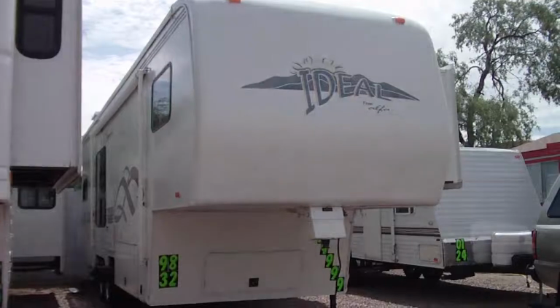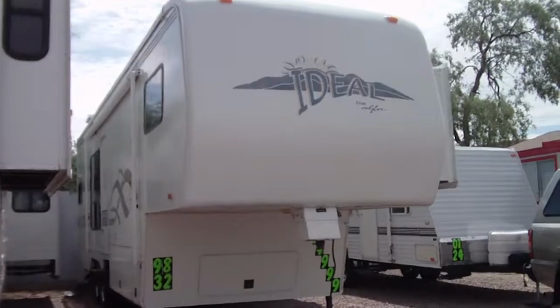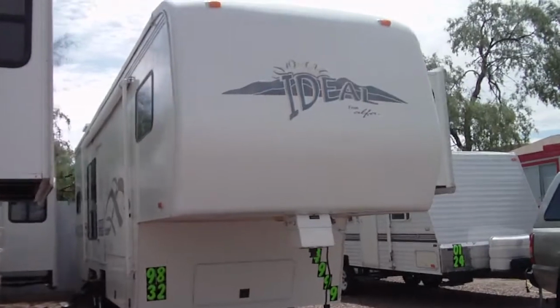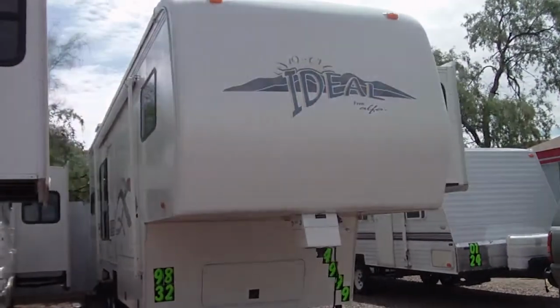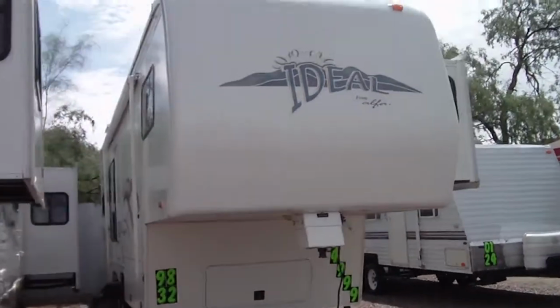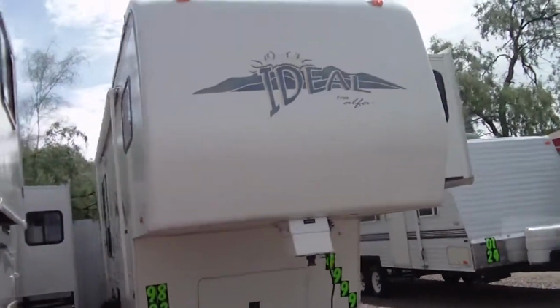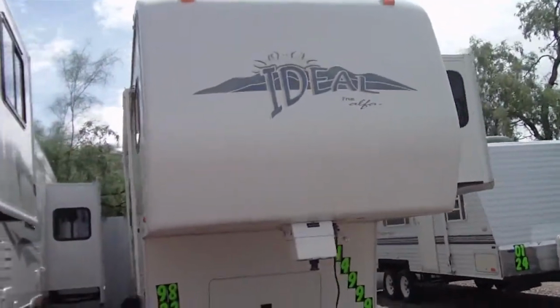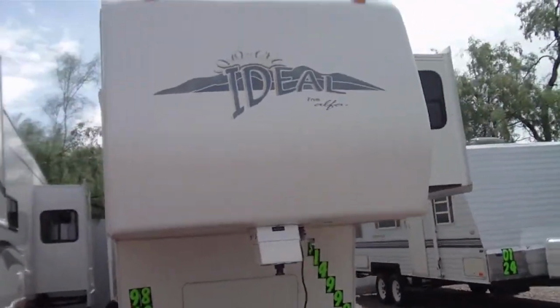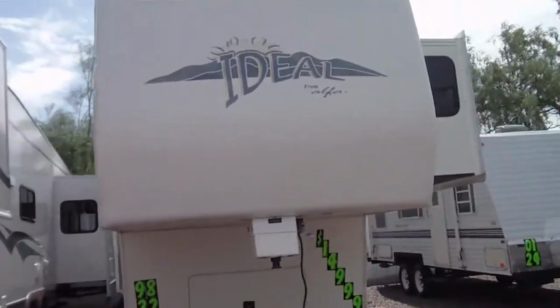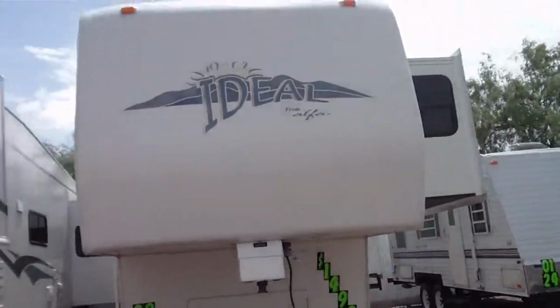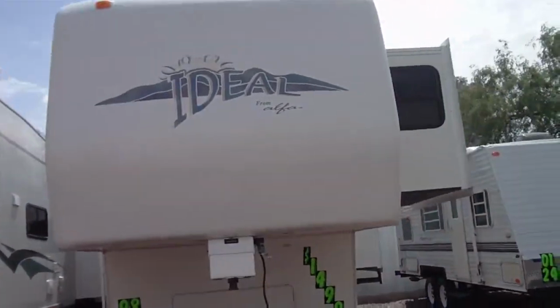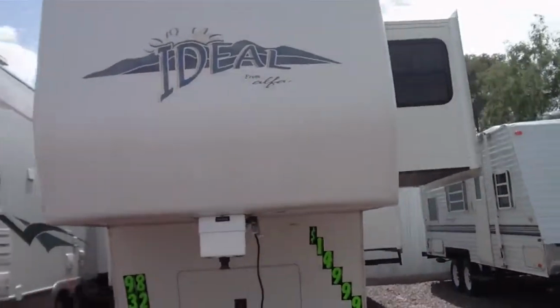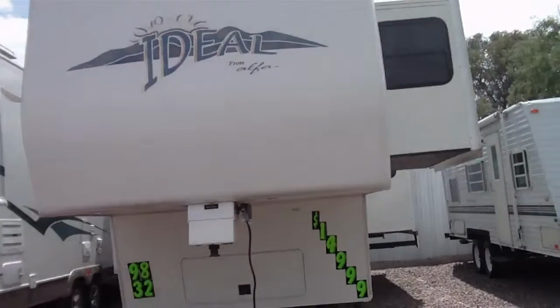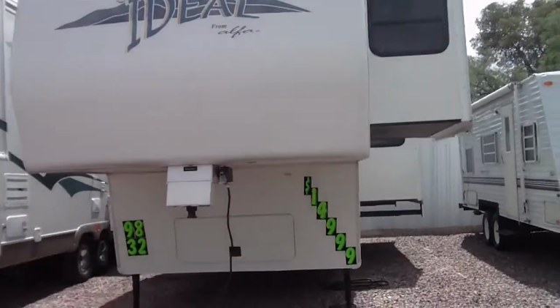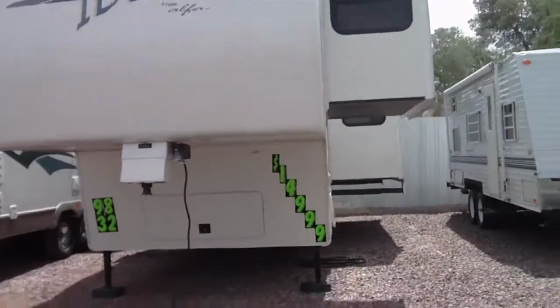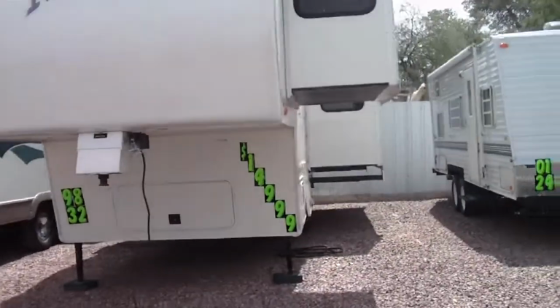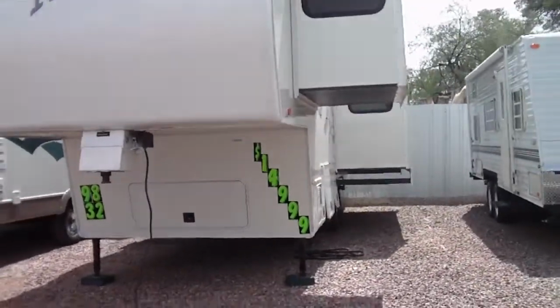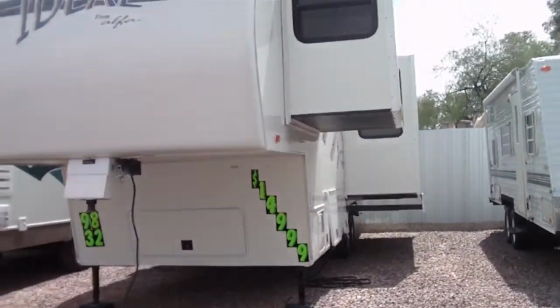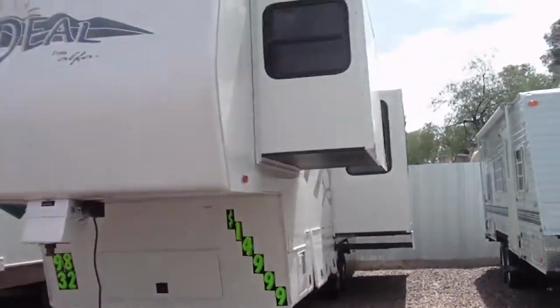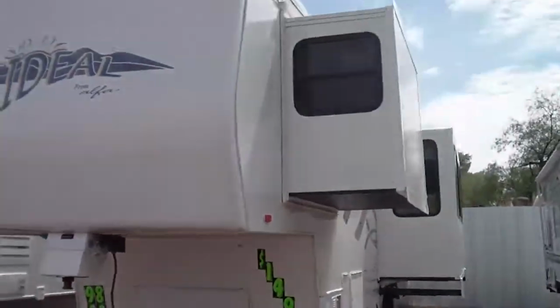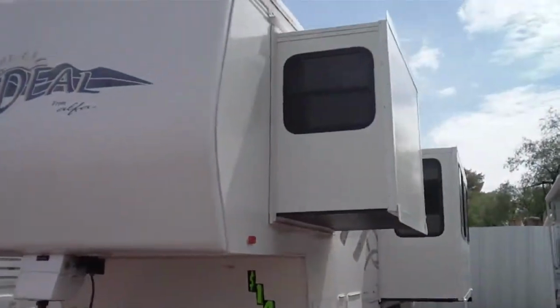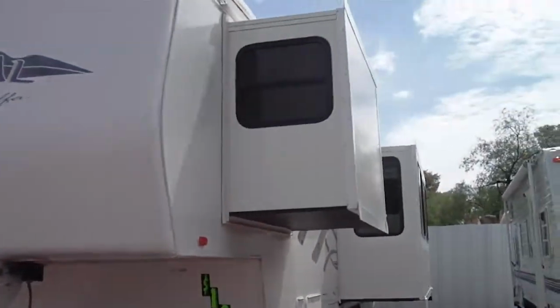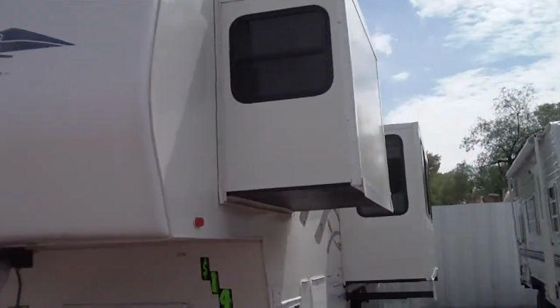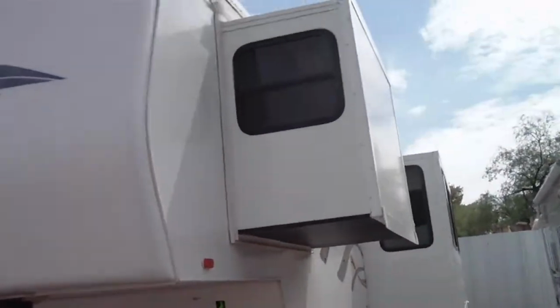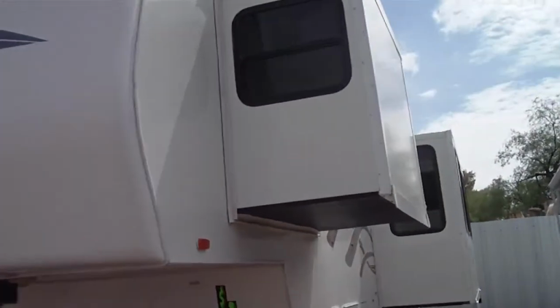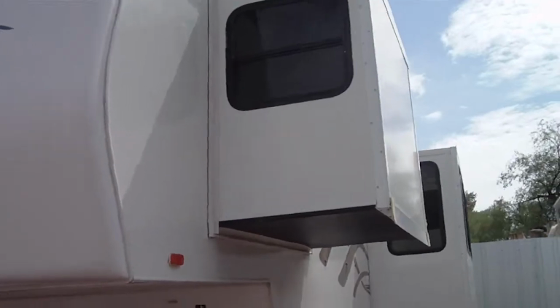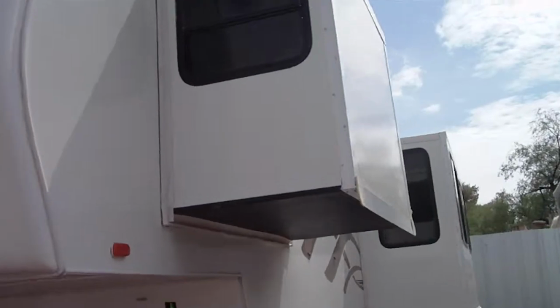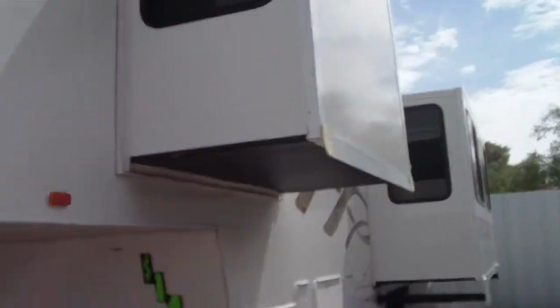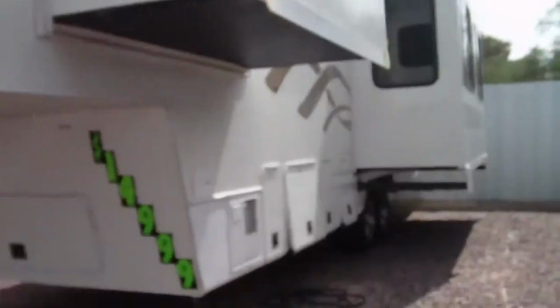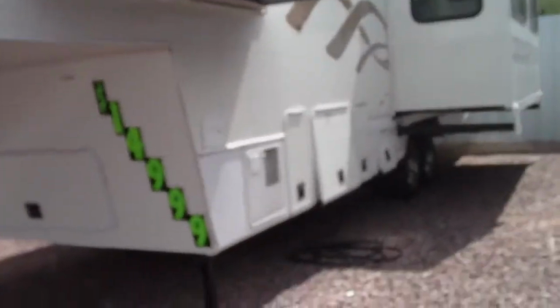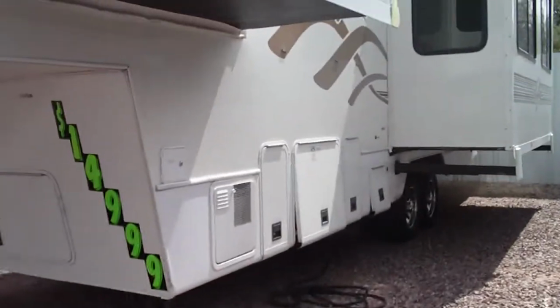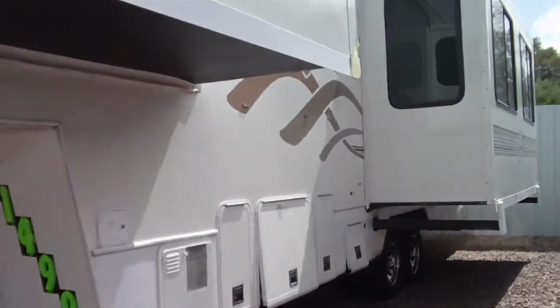This is a 1998 Alpha Ideal, model 32RK. This fifth wheel's got double slide outs. Notice how deep they are — they're significantly deeper than most fifth wheels in the industry.